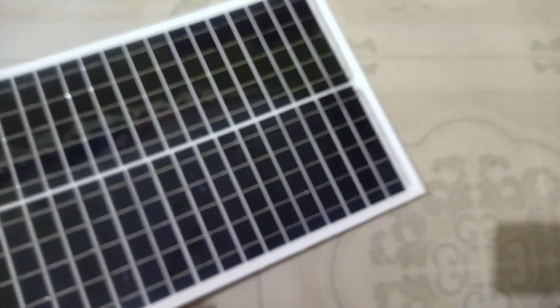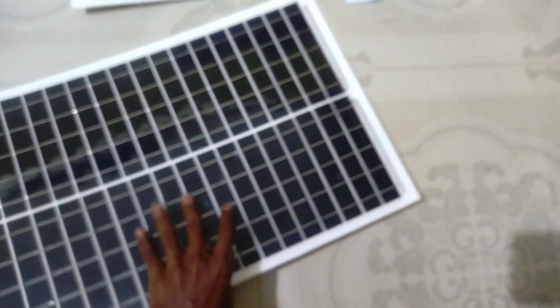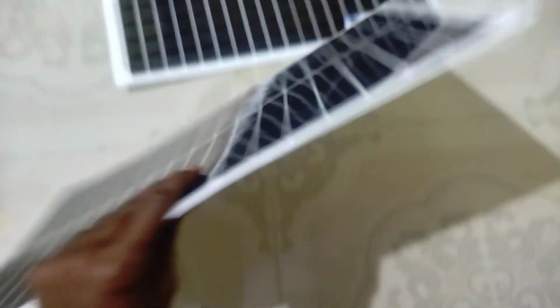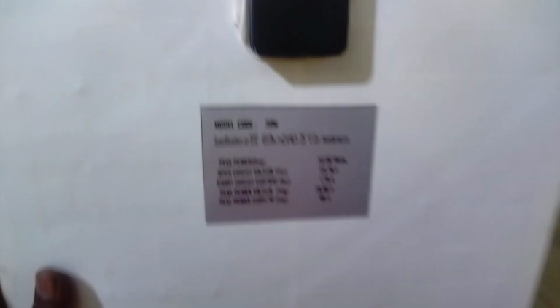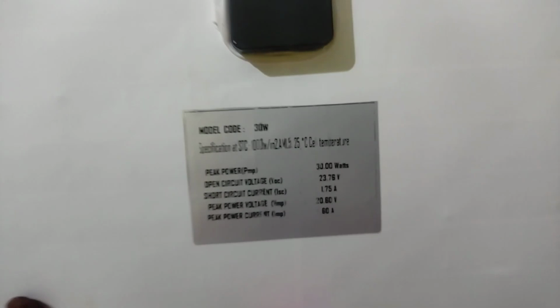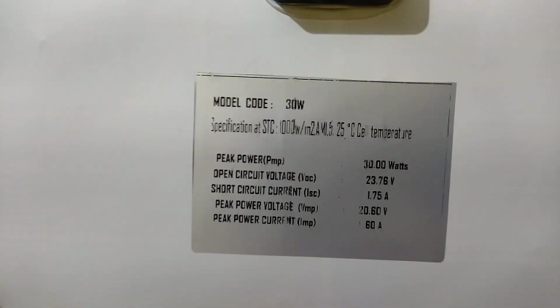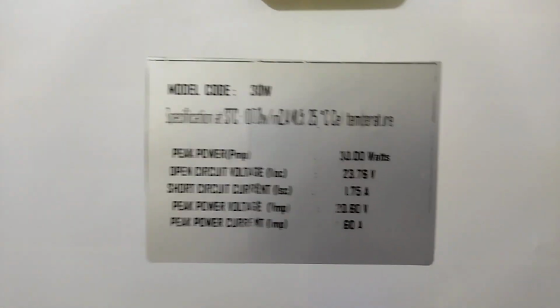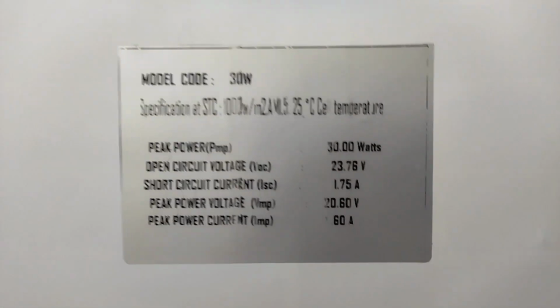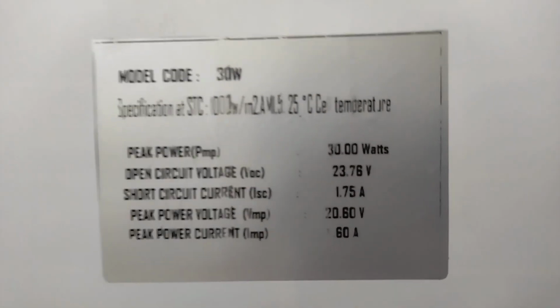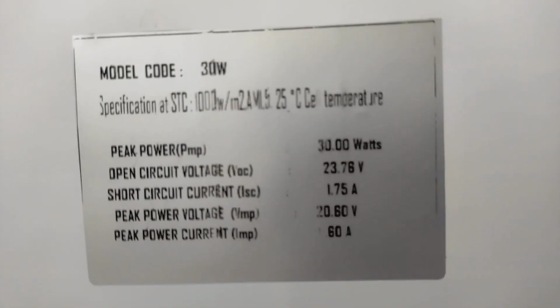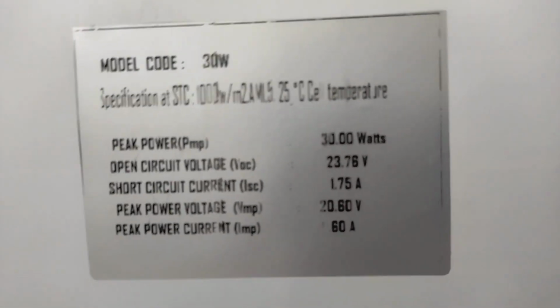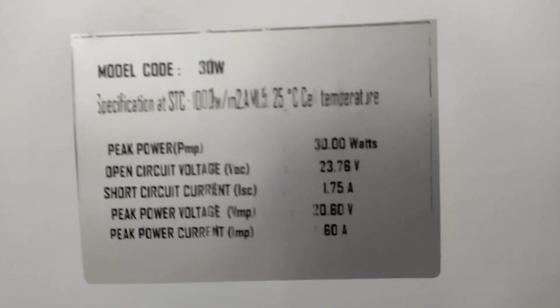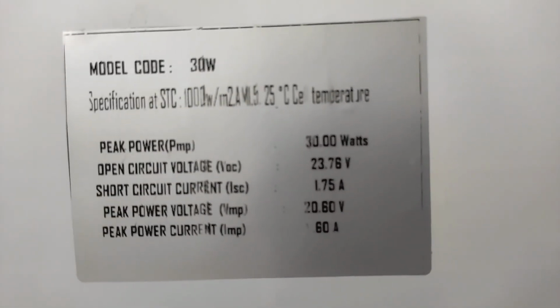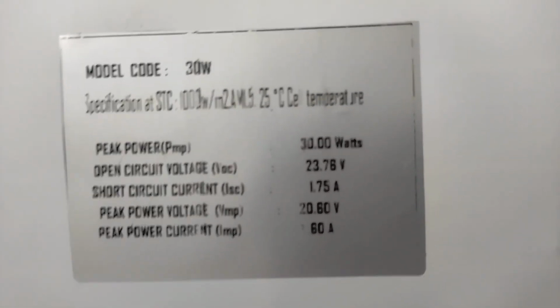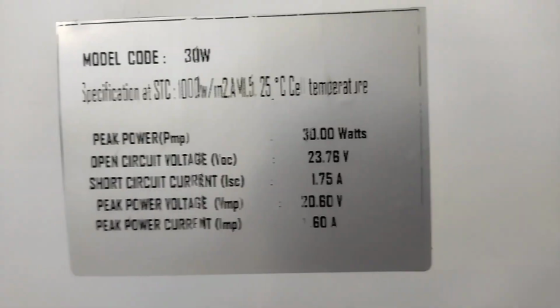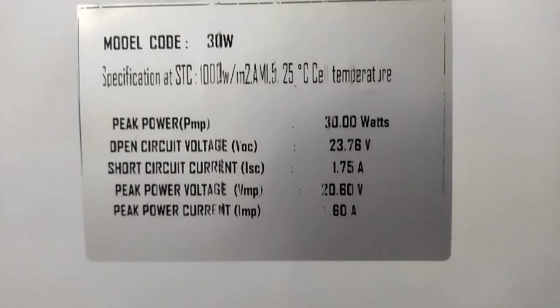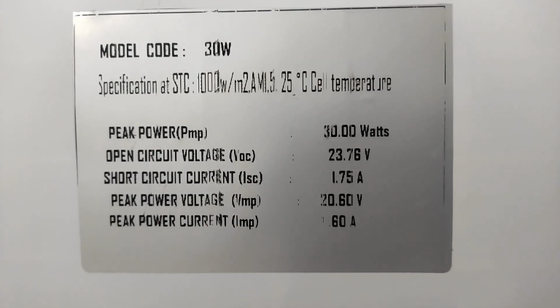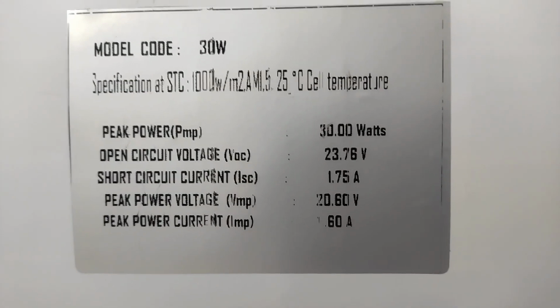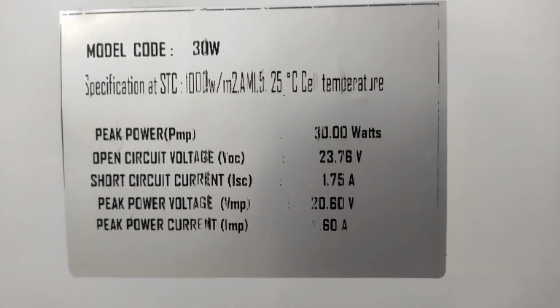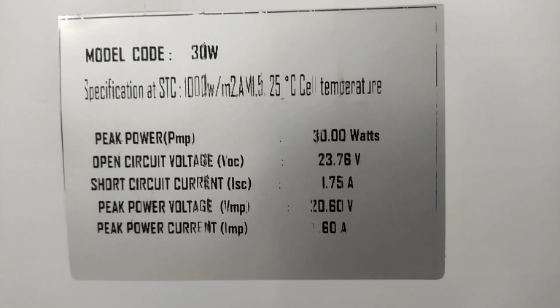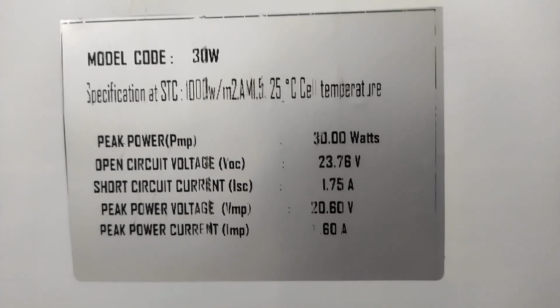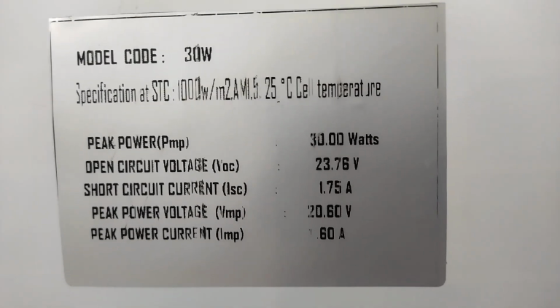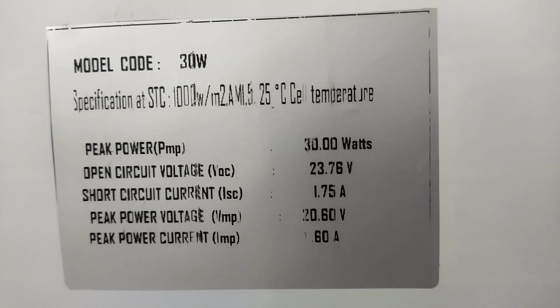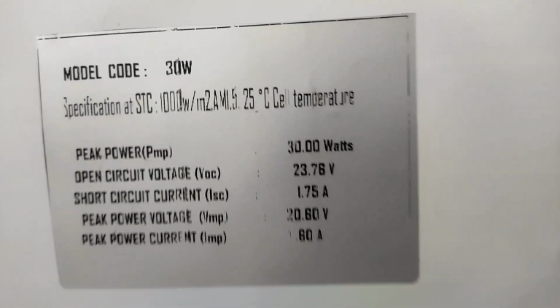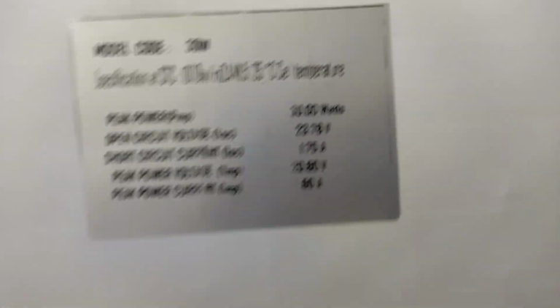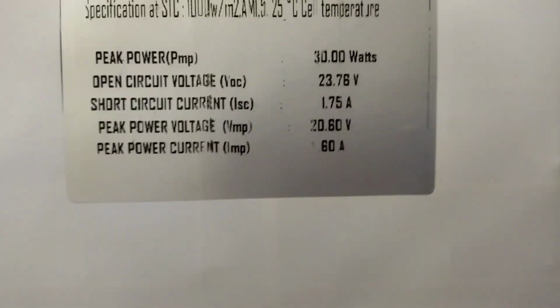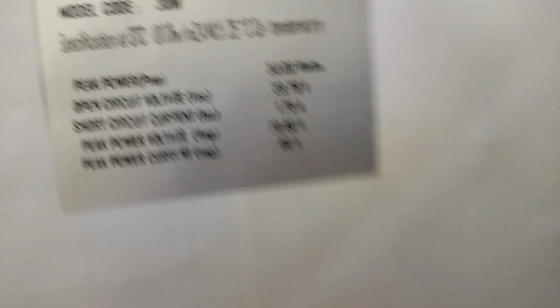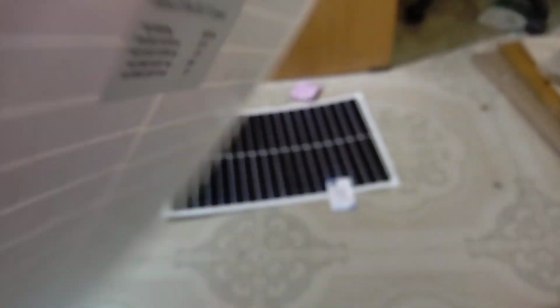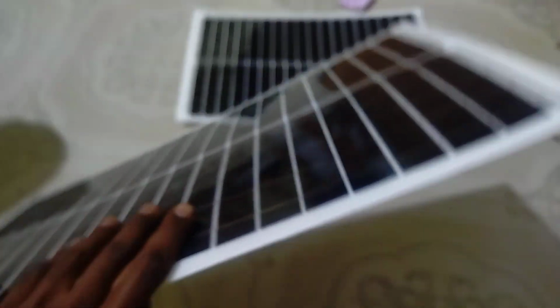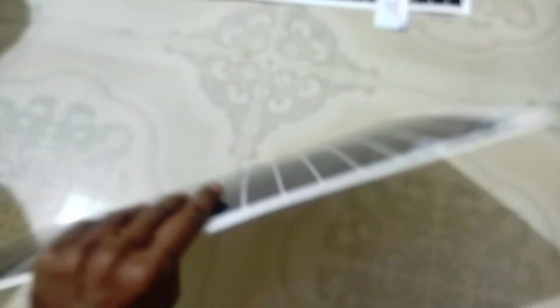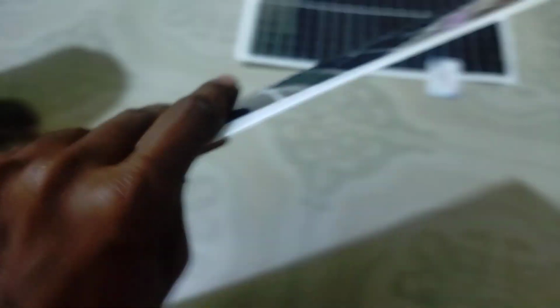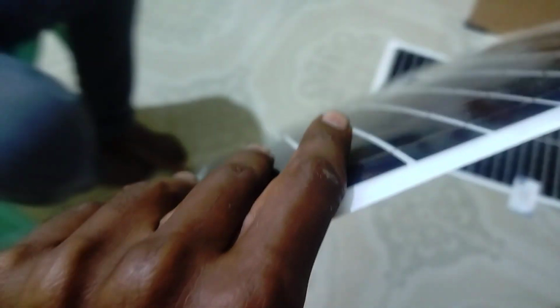This panel's power rating — you can see the nameplate detail — is totally 30 watts, the current rating is 1.75 amps, and the voltage is 23 volts. Now I am going to demonstrate the flexibility.